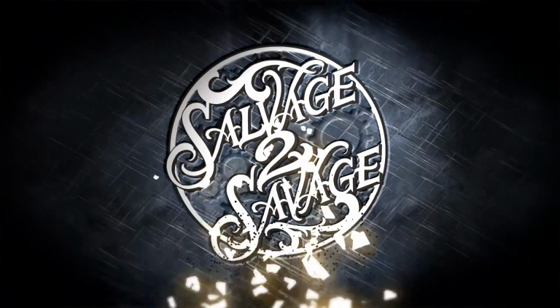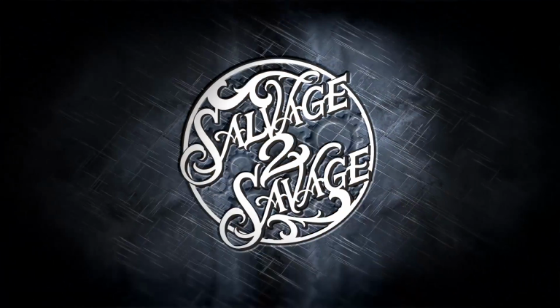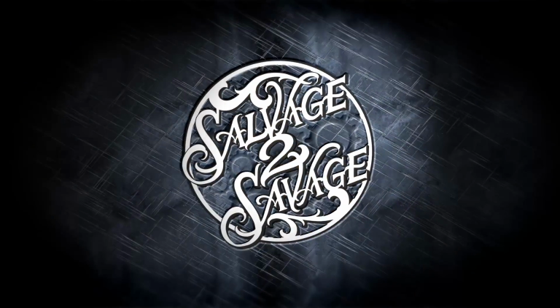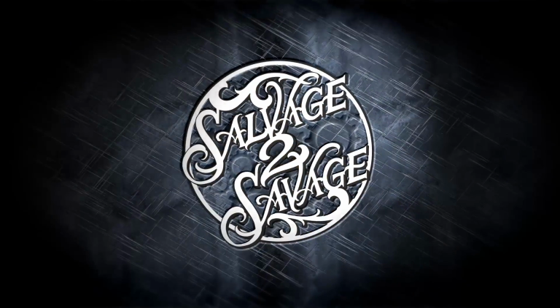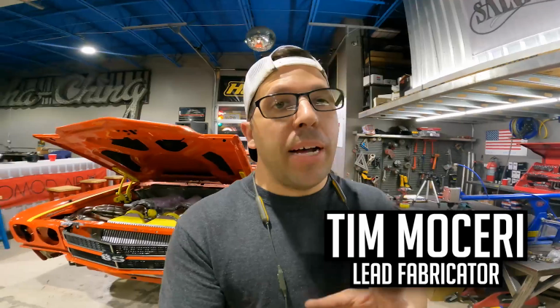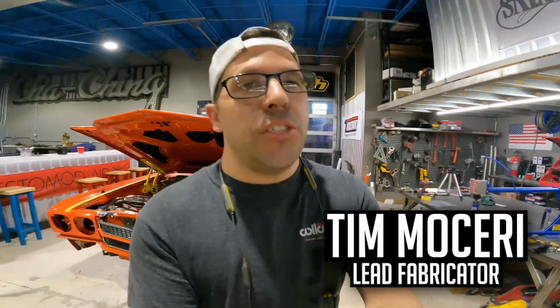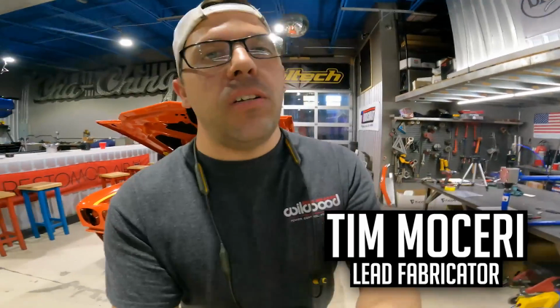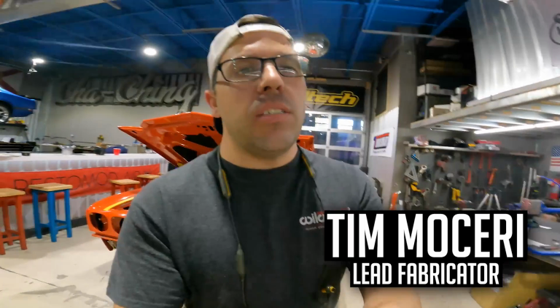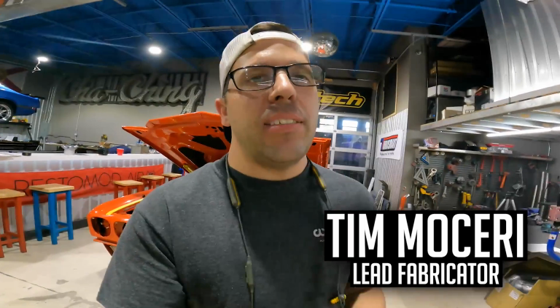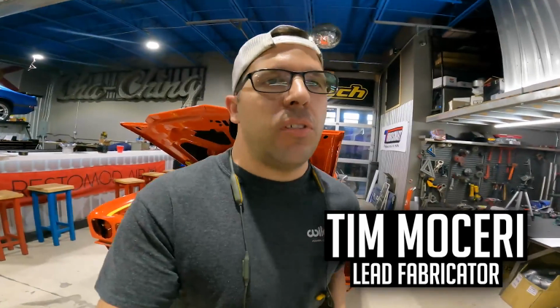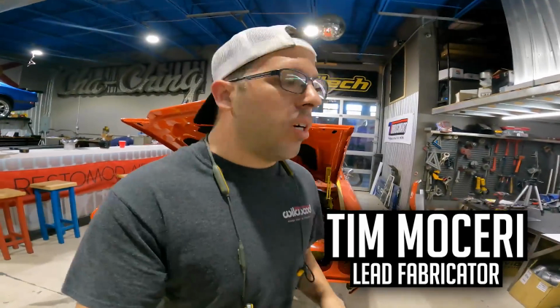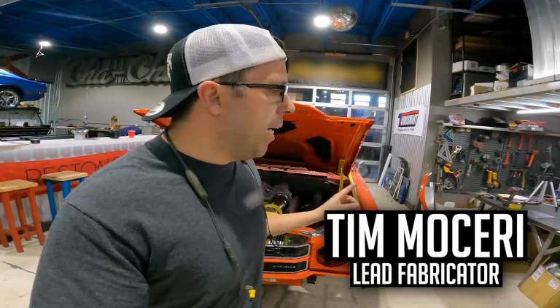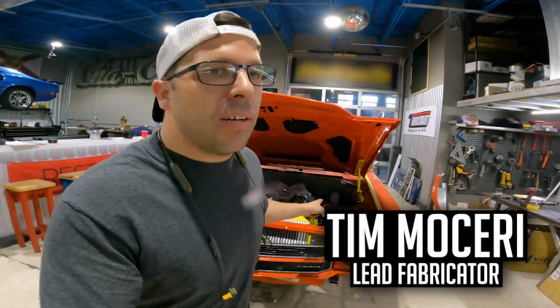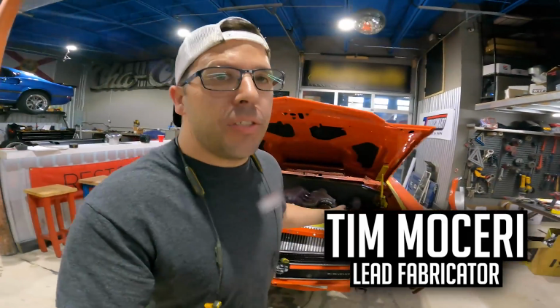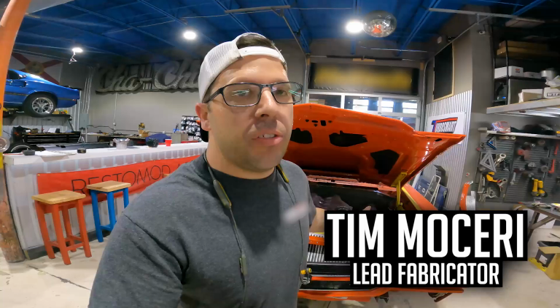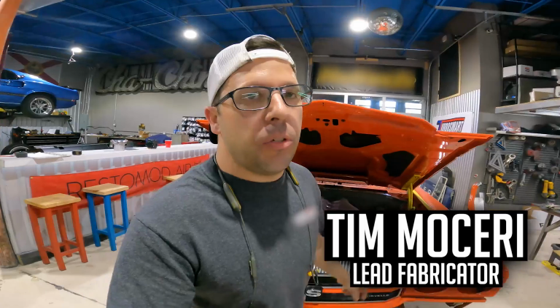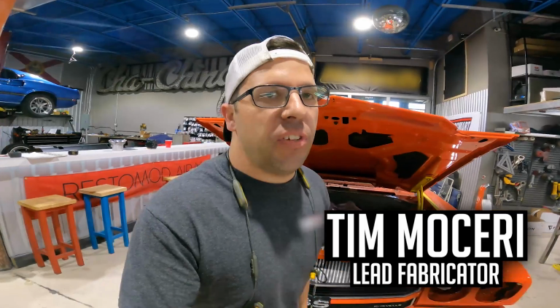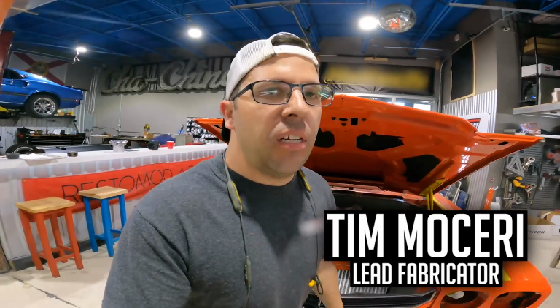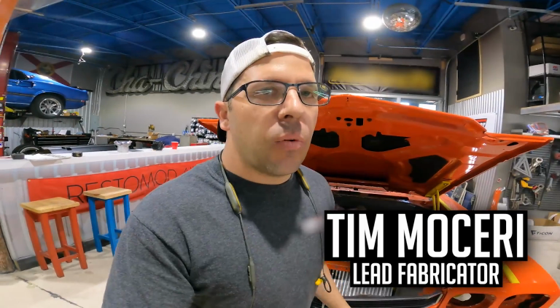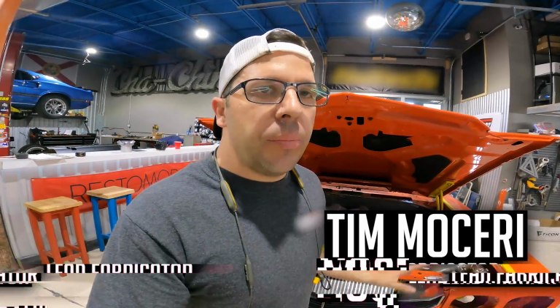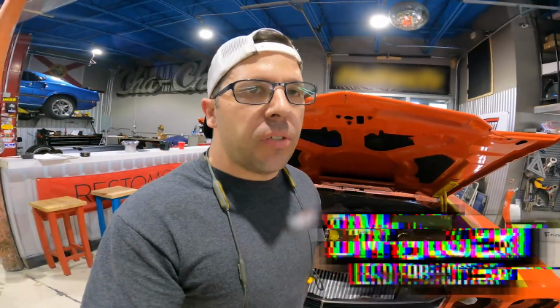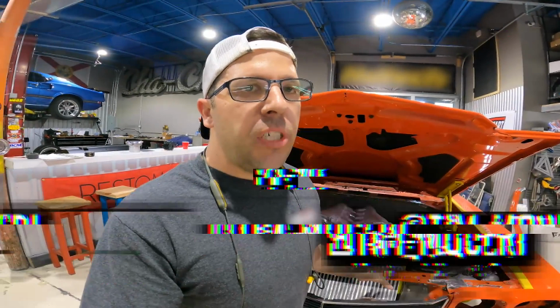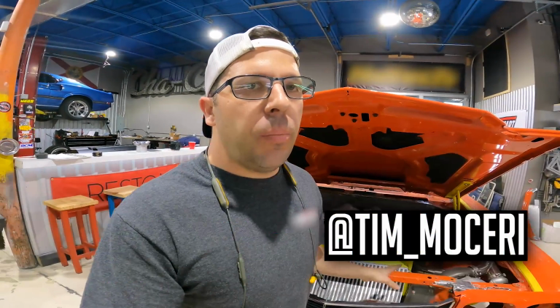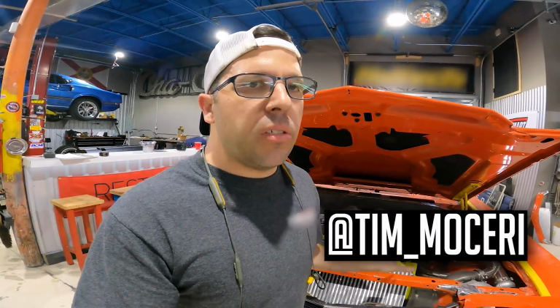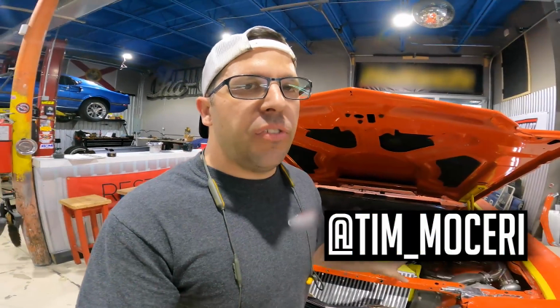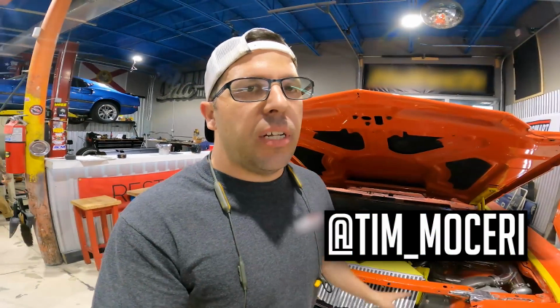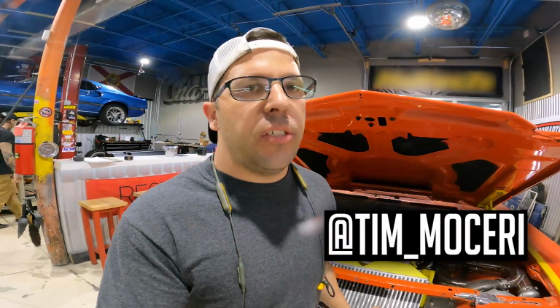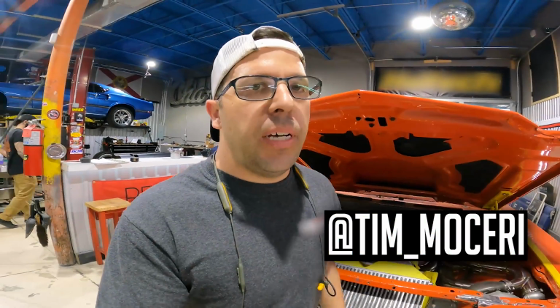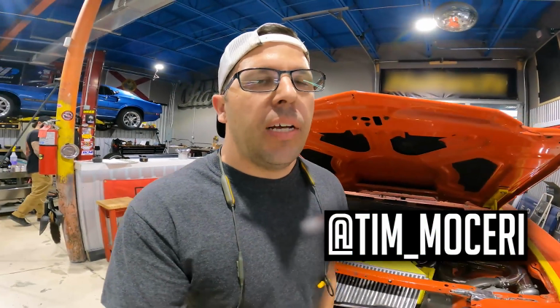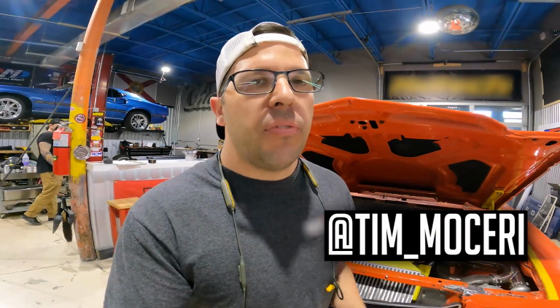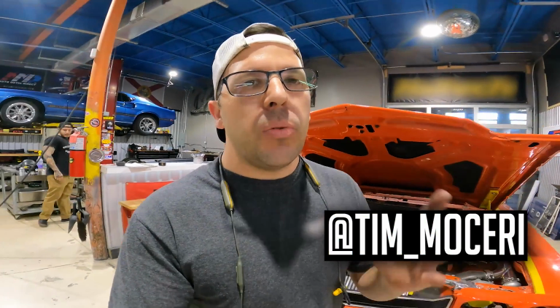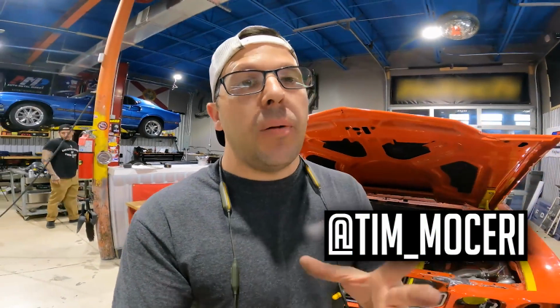What's going on guys, welcome back to the channel. On today's episode we are back on this twin turbo Chevelle, we're going to be doing some sheet metal parts and finishing out the engine bay.